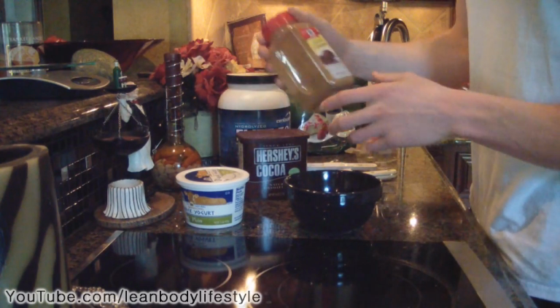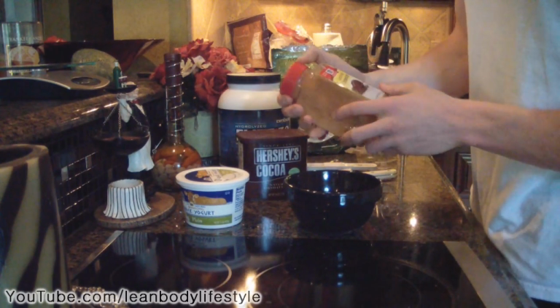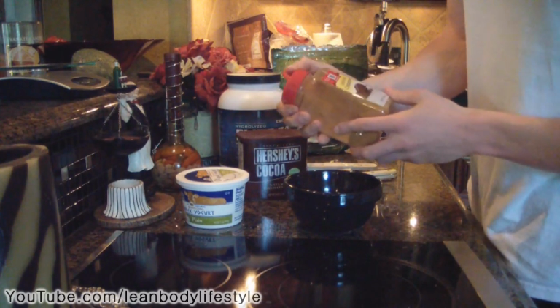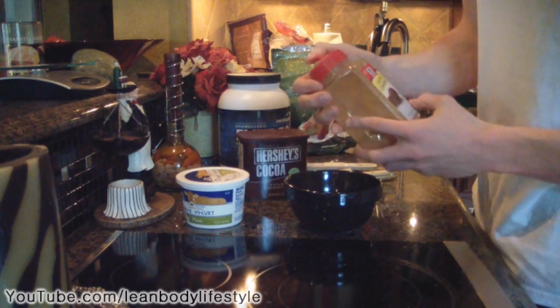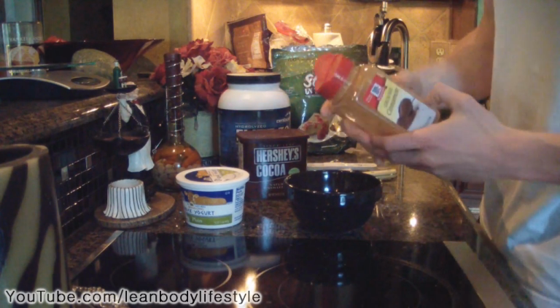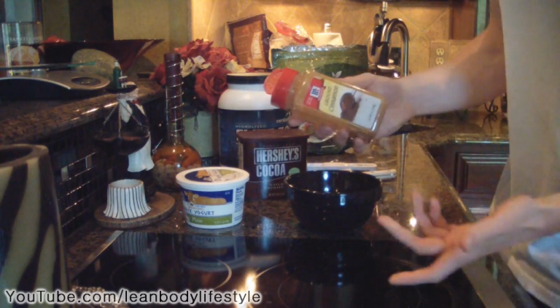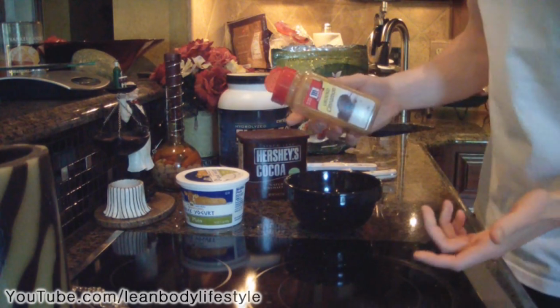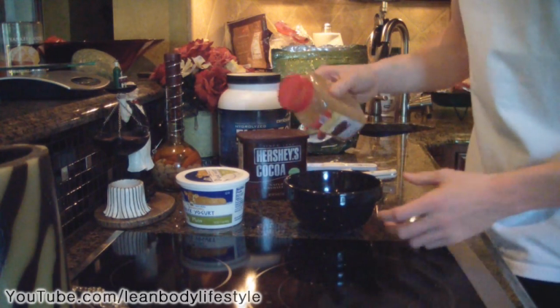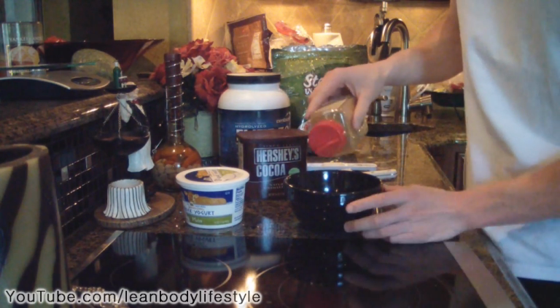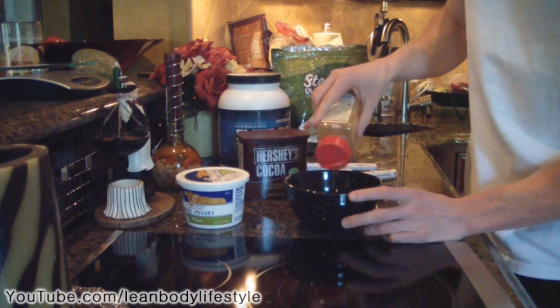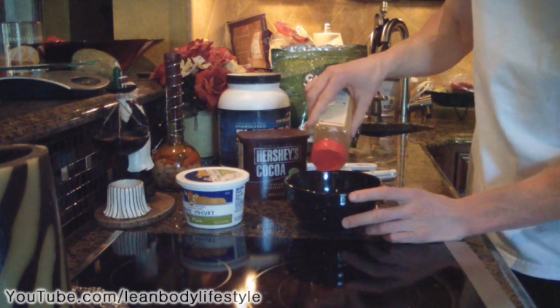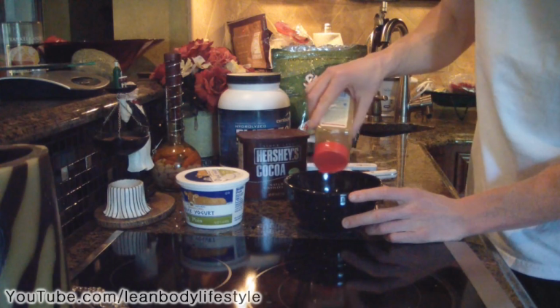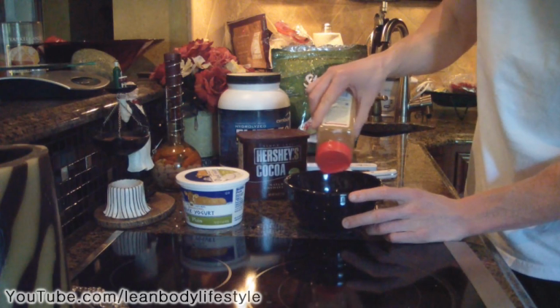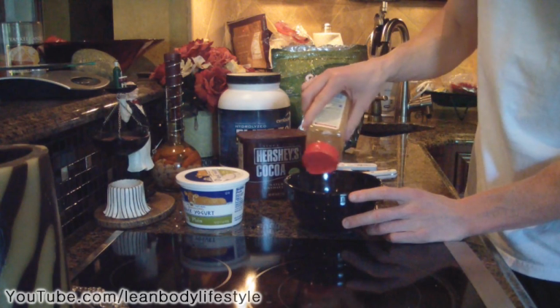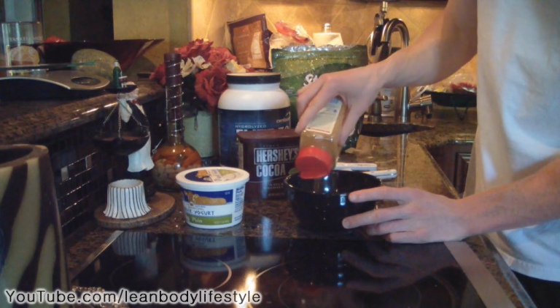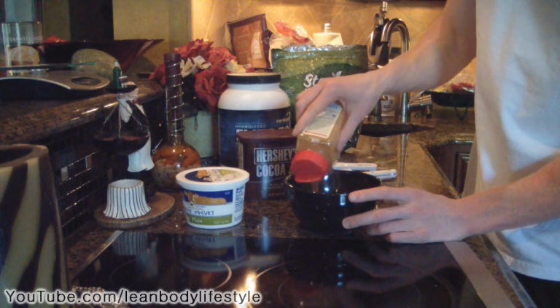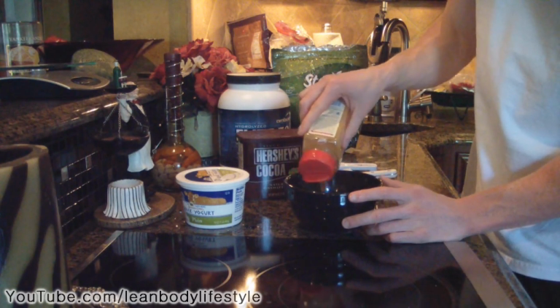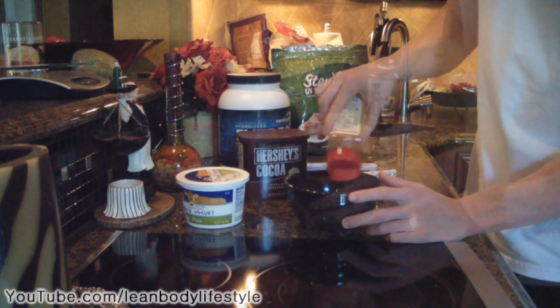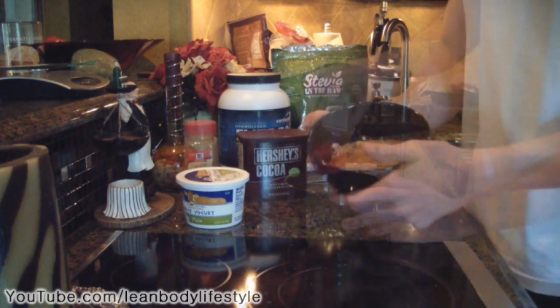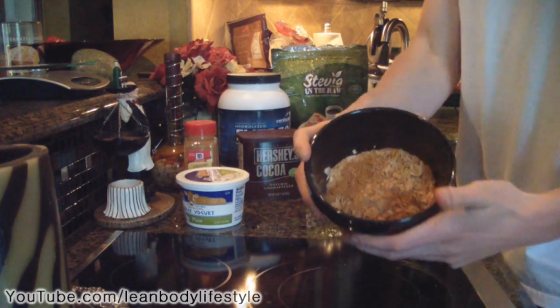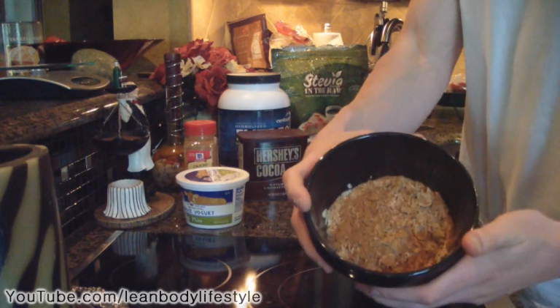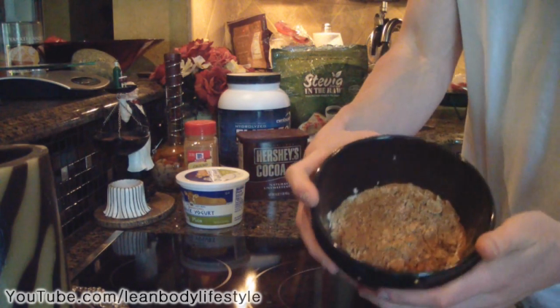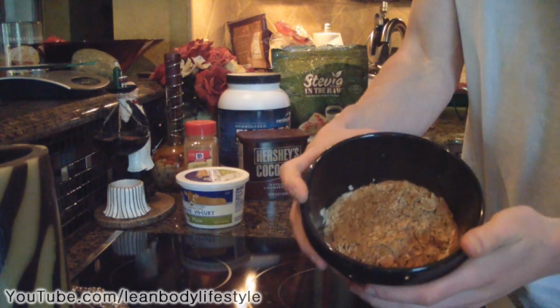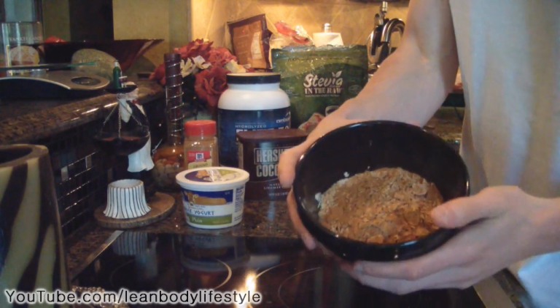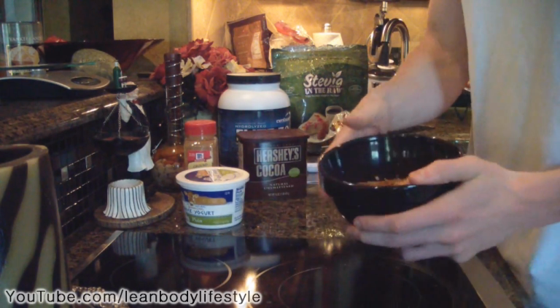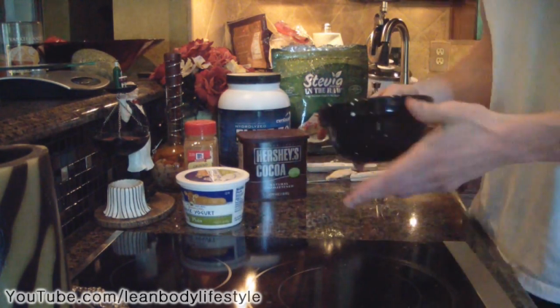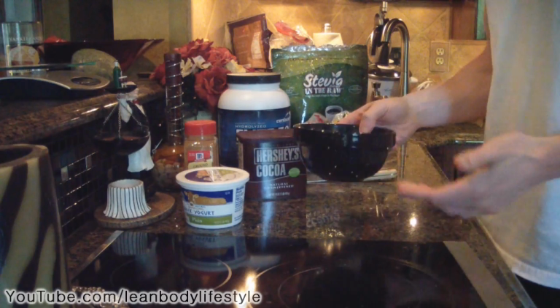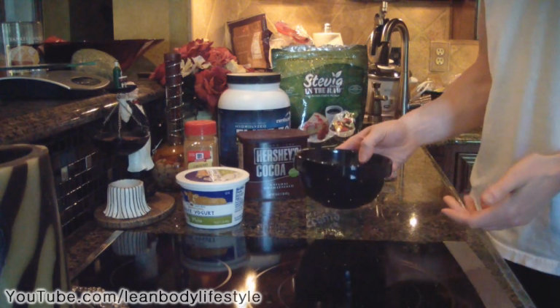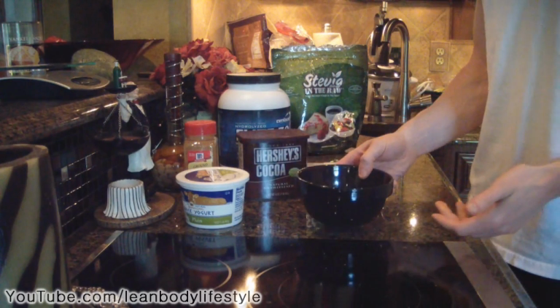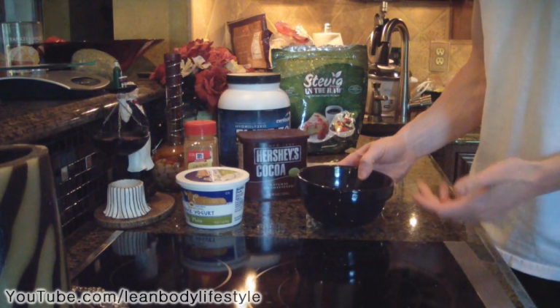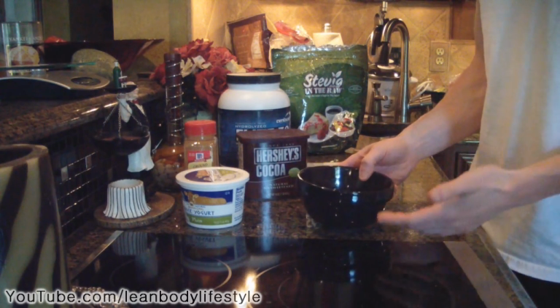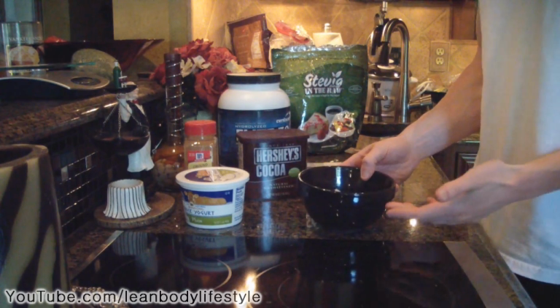One more ingredient — this is completely optional, it will probably just make it taste a little bit better — add a little bit of cinnamon on the crust. And that is your final product! Try this one out because it's a really good substitute for a cheesecake.